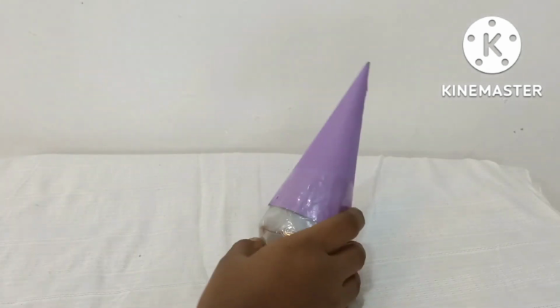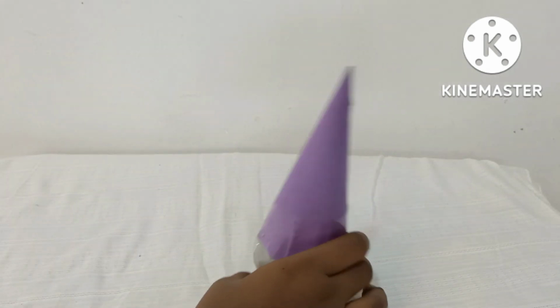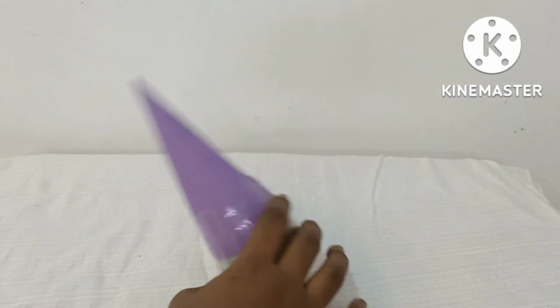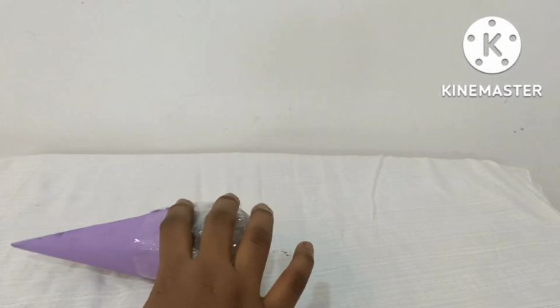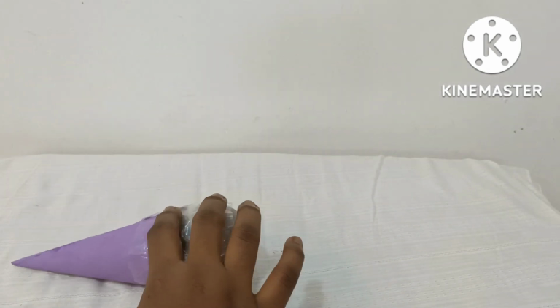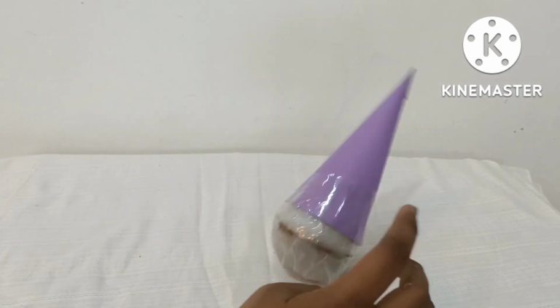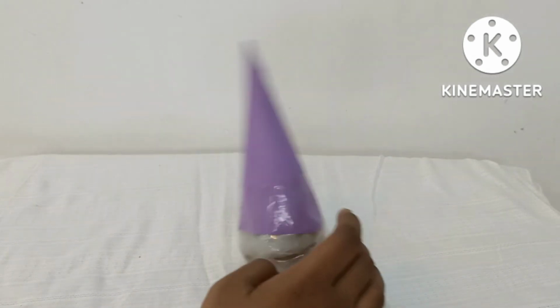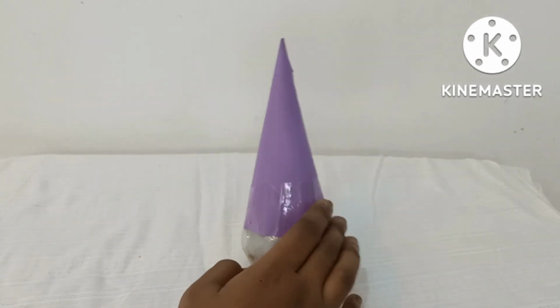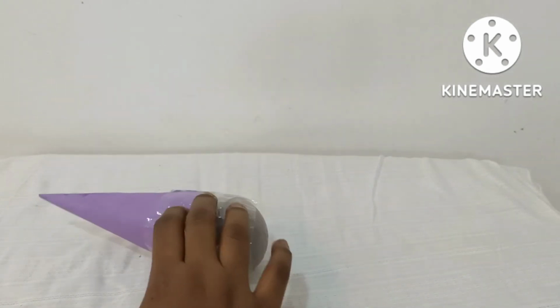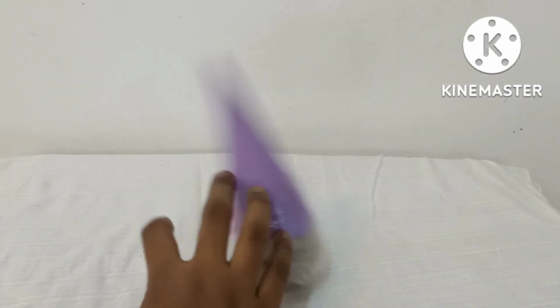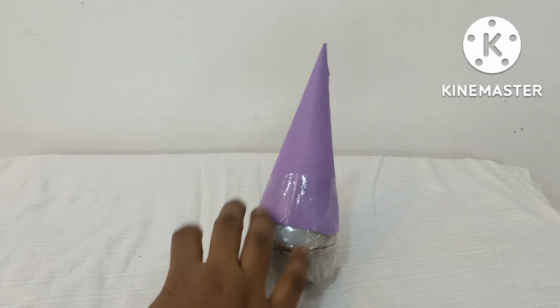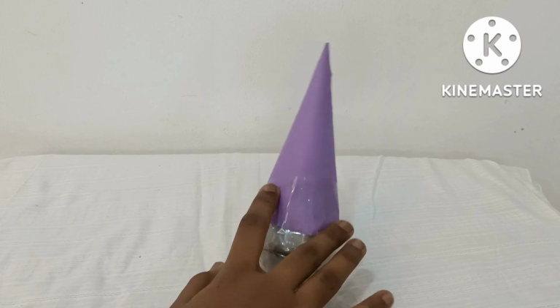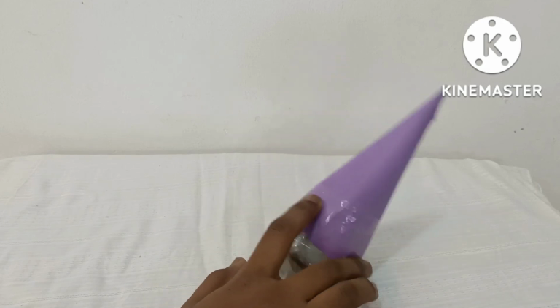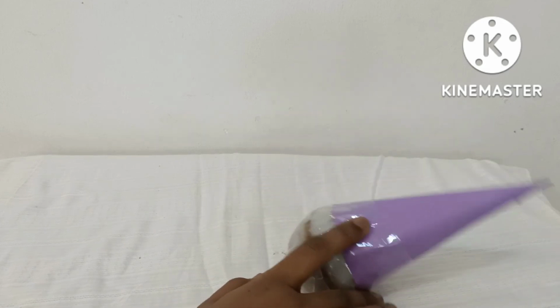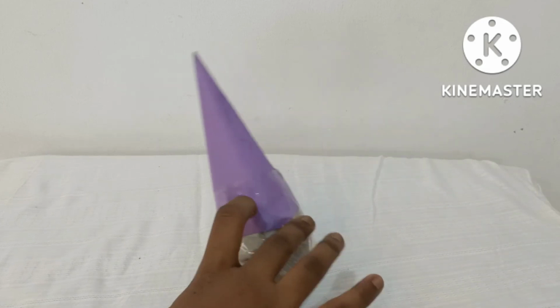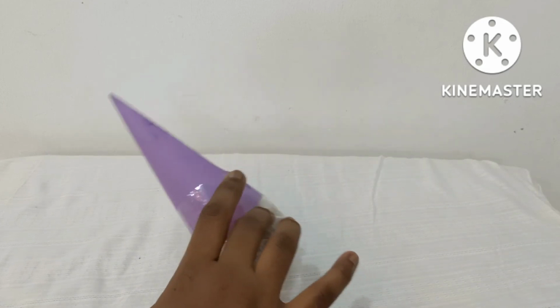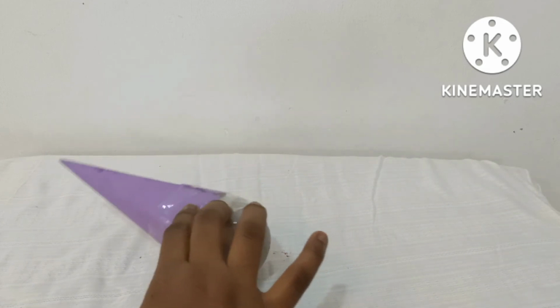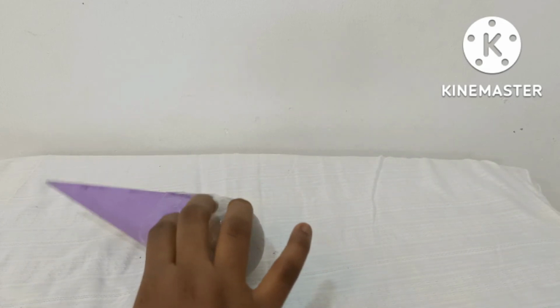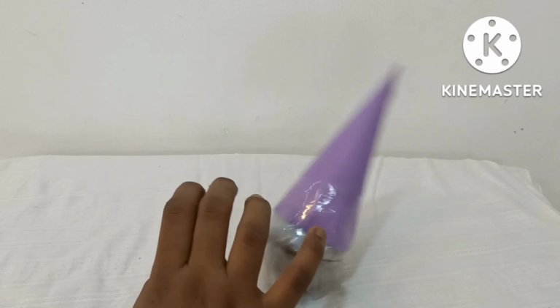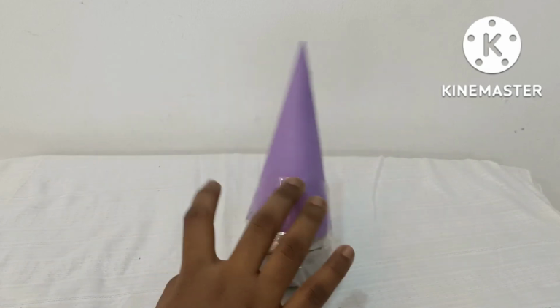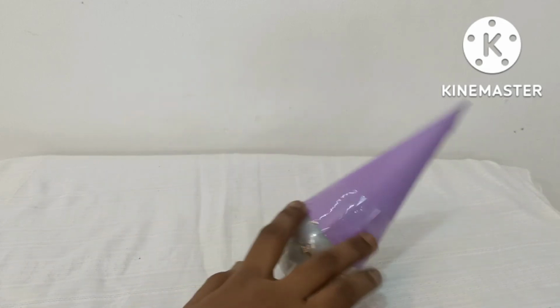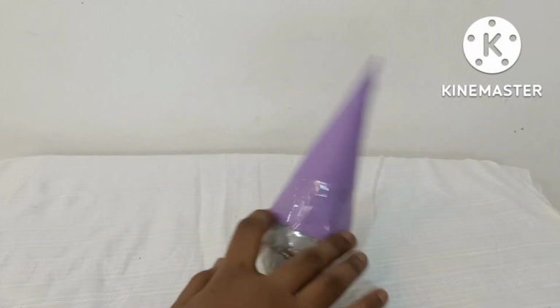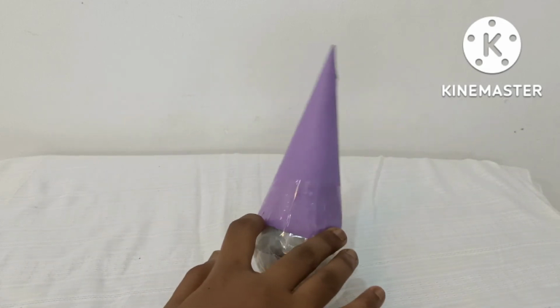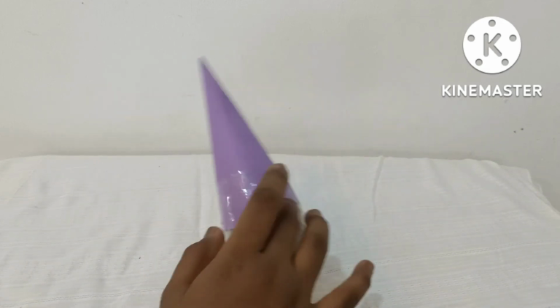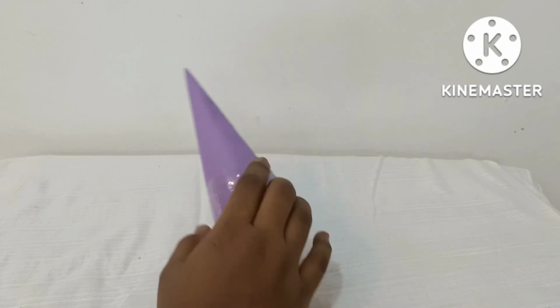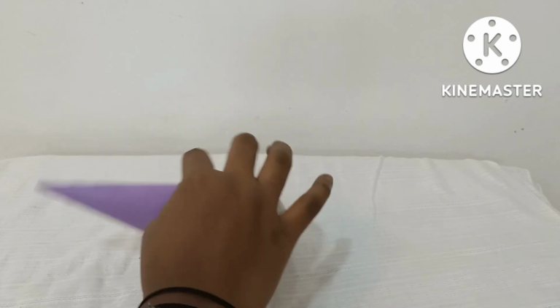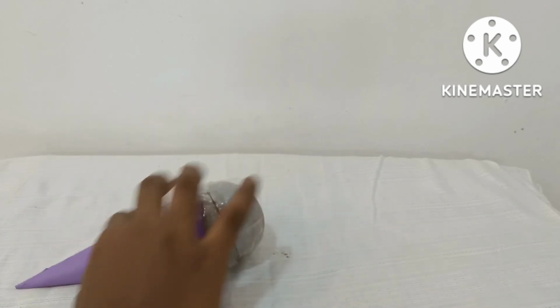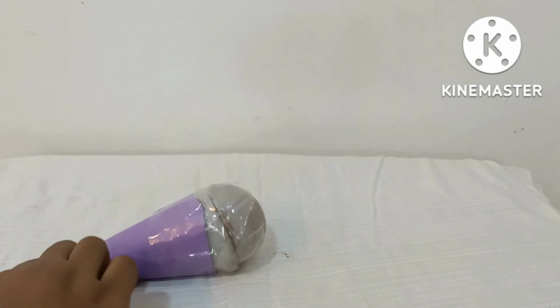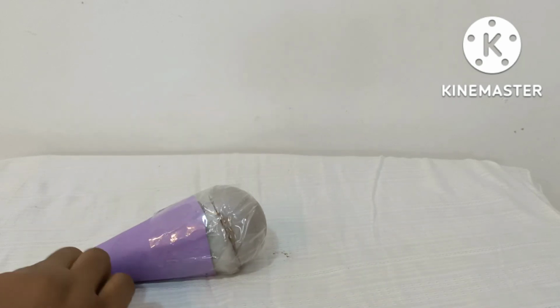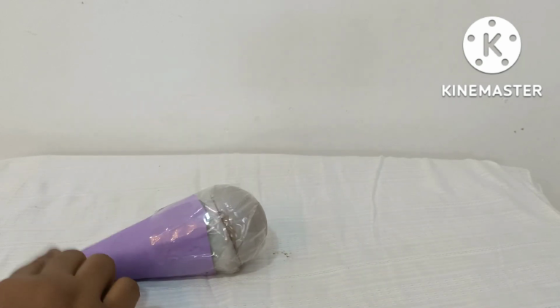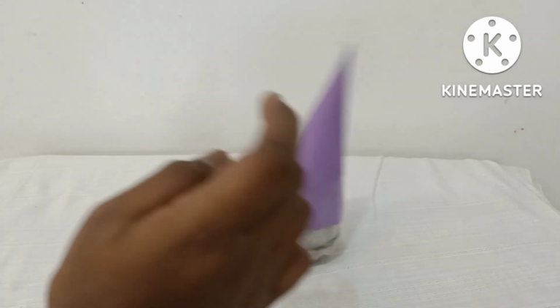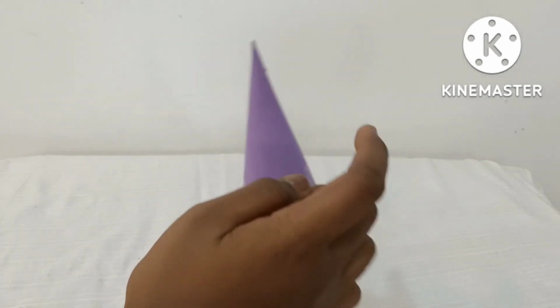When the roly-poly toy is pushed or pulled, the height of the center of mass rises from the ground, and the center of mass is no longer over the point of contact with the ground.